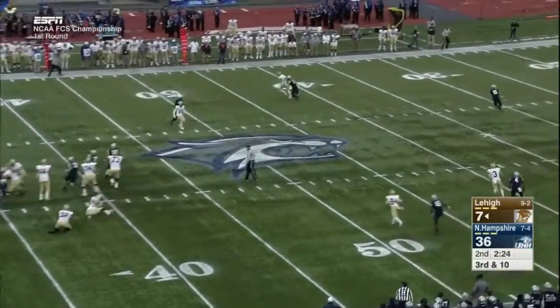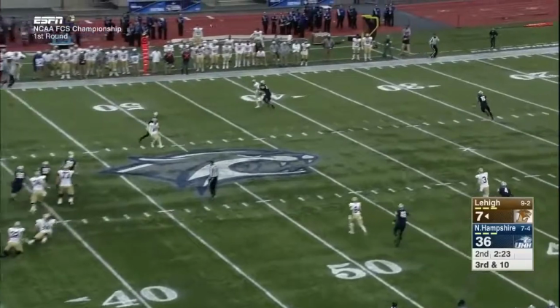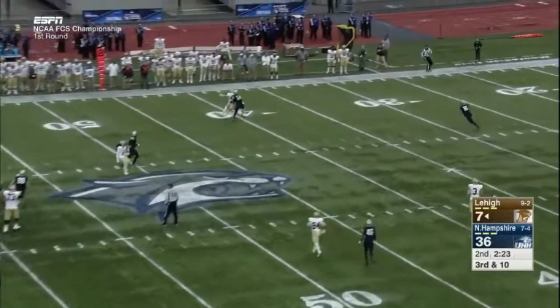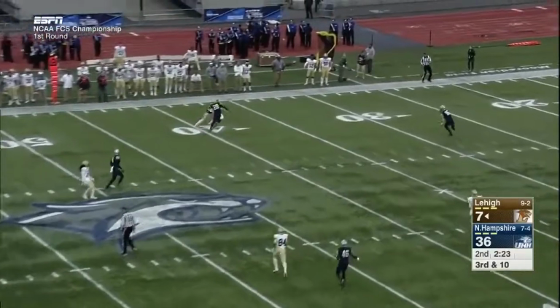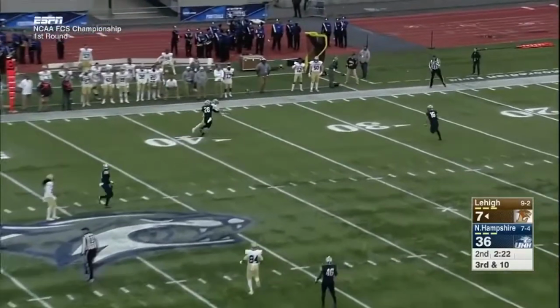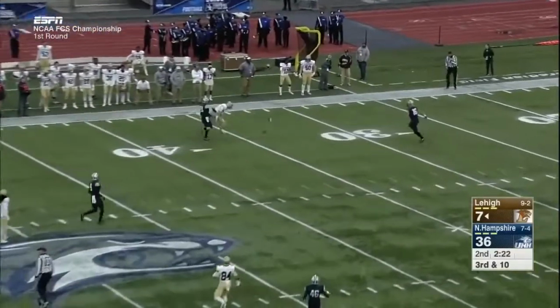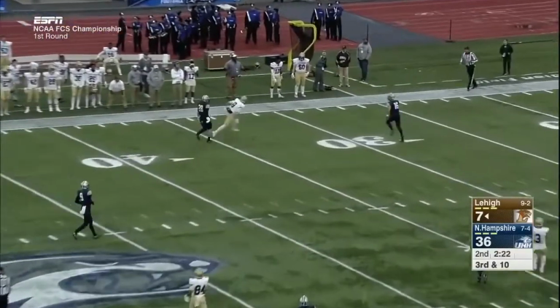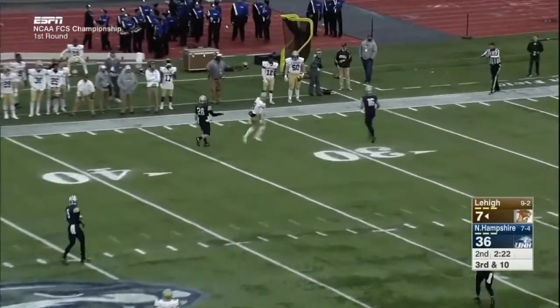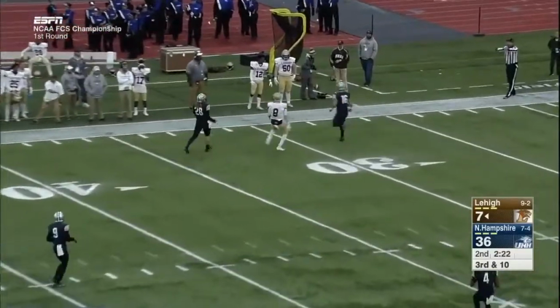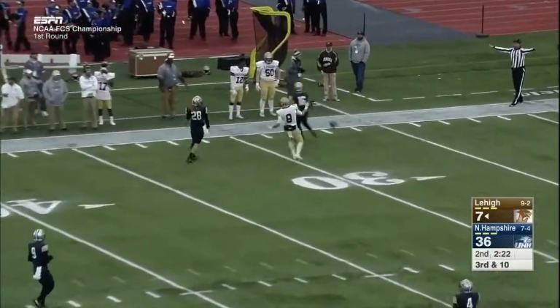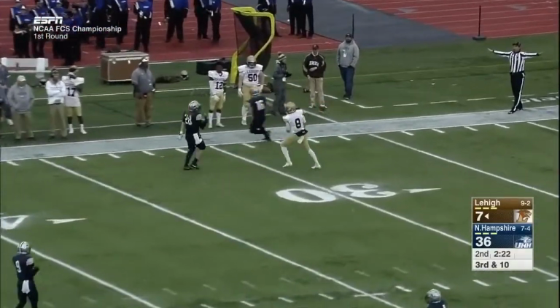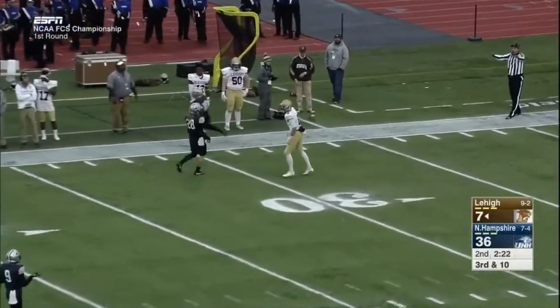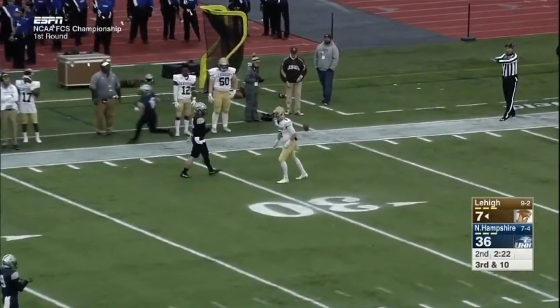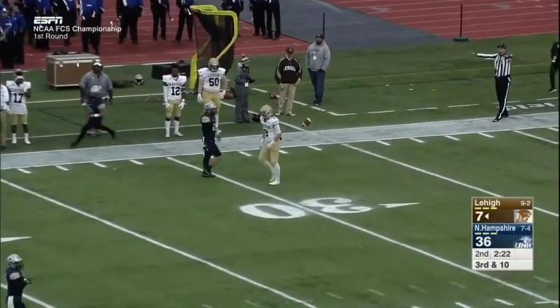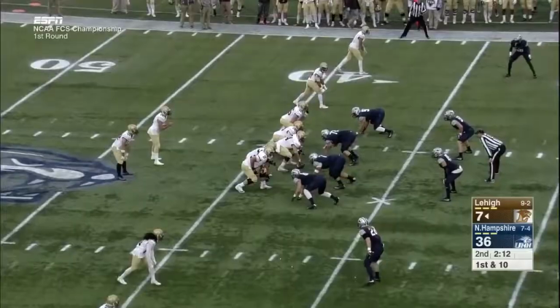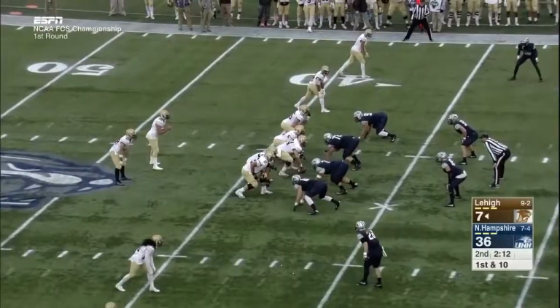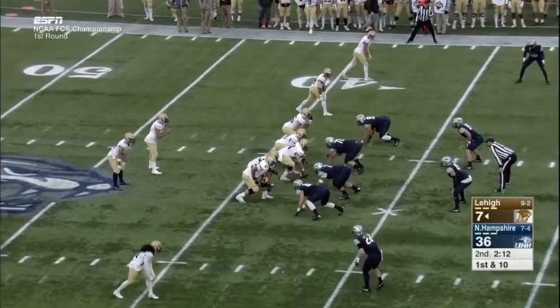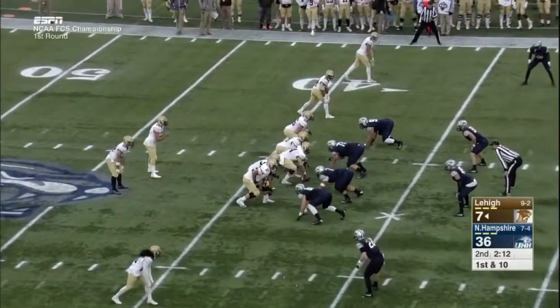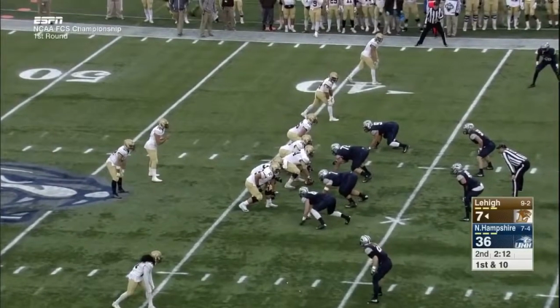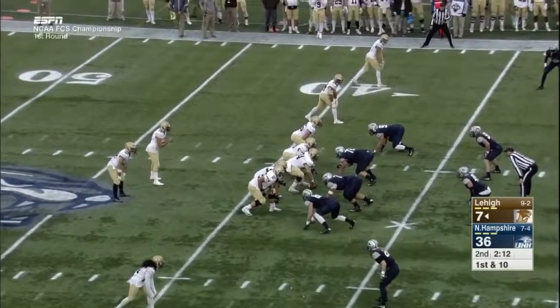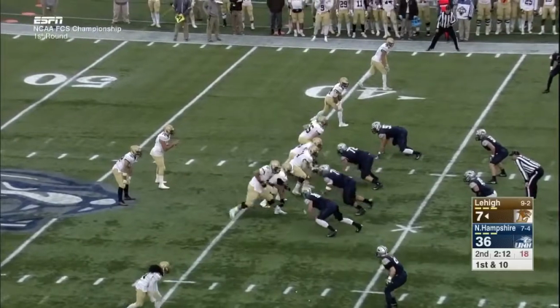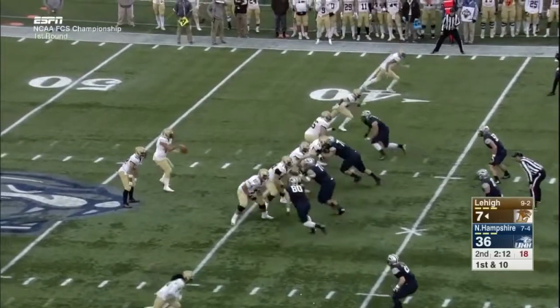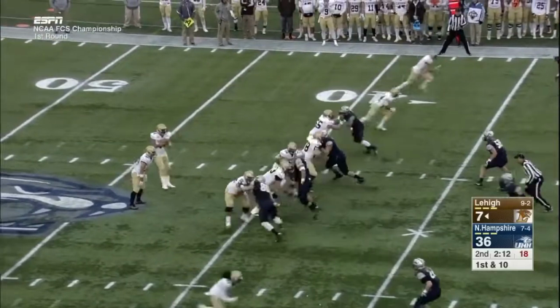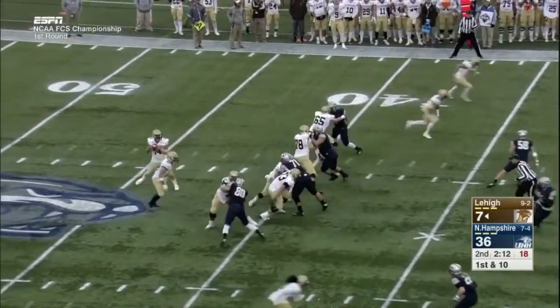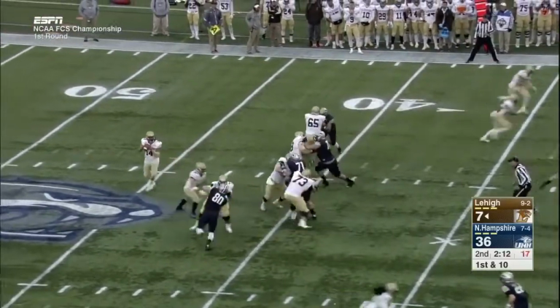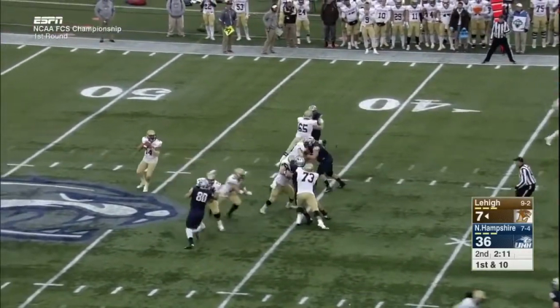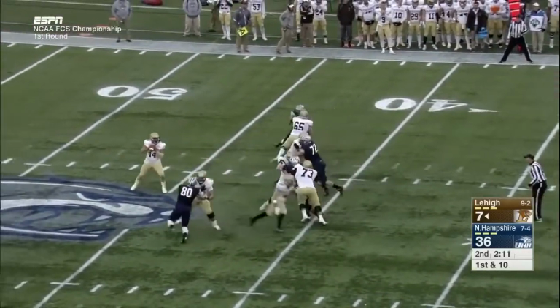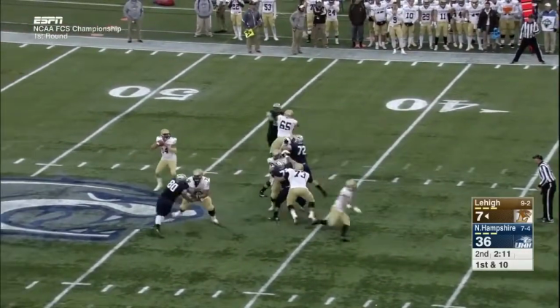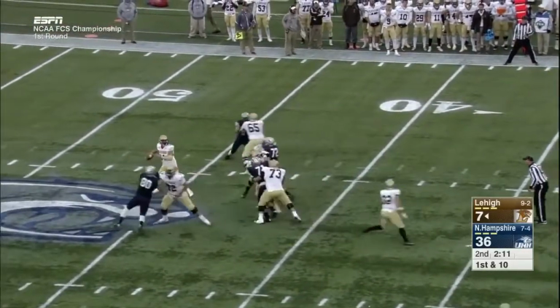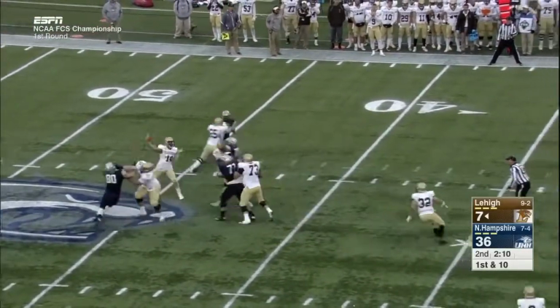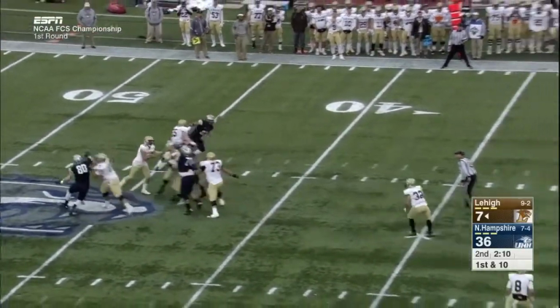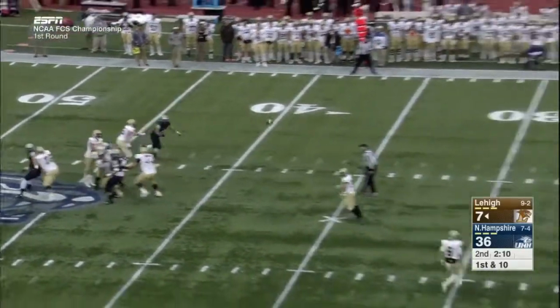Mays looking up the side for Casey, and it looked like a mix-up. Second pick of the day thrown by Reece. Let's see if Lehigh can take advantage.